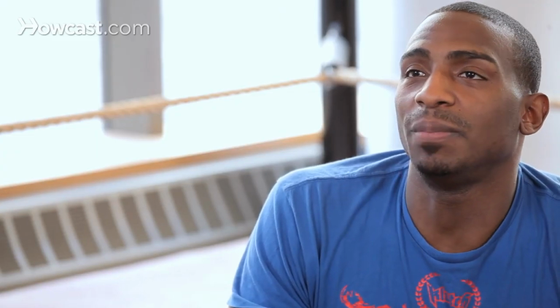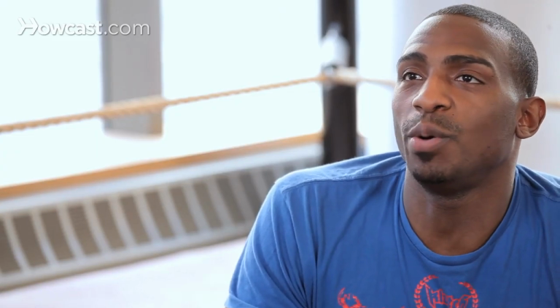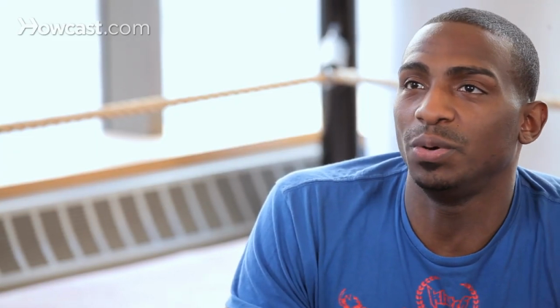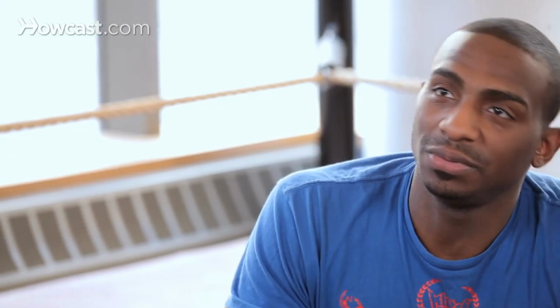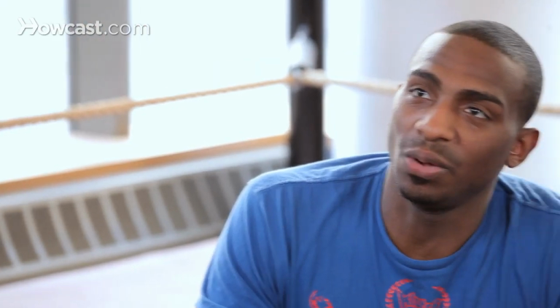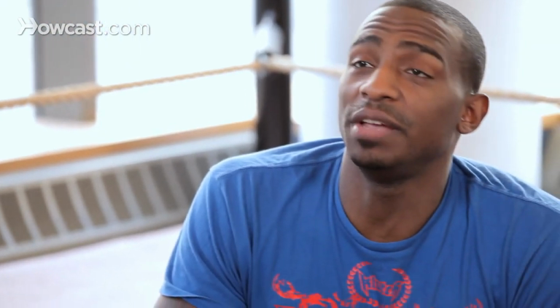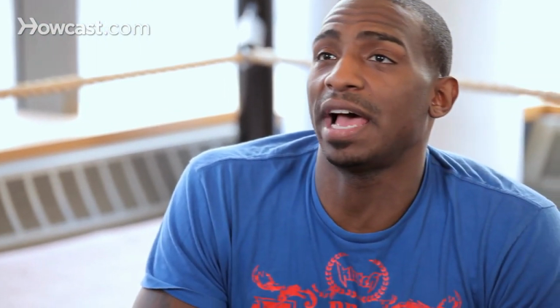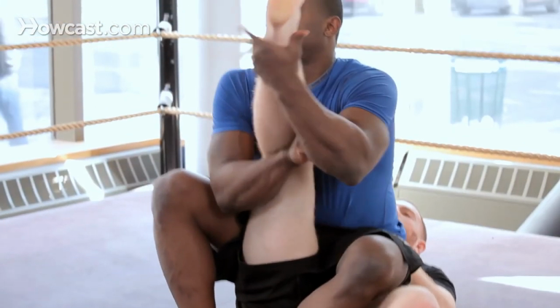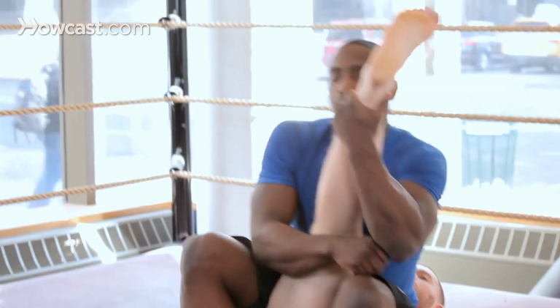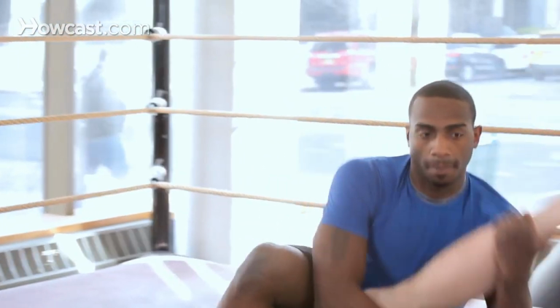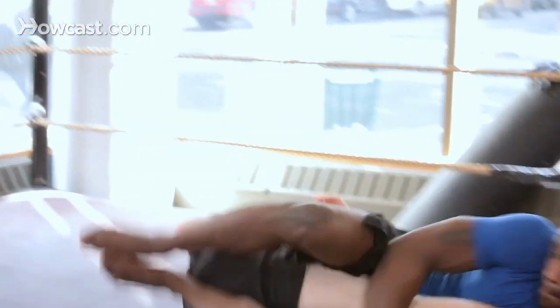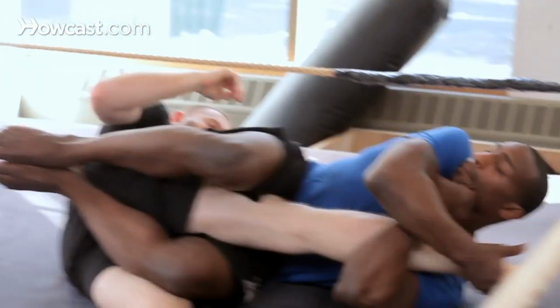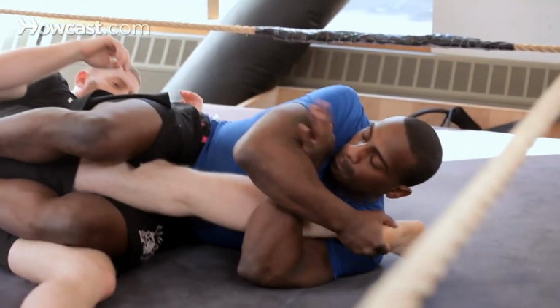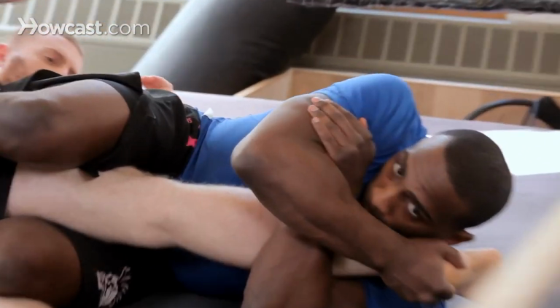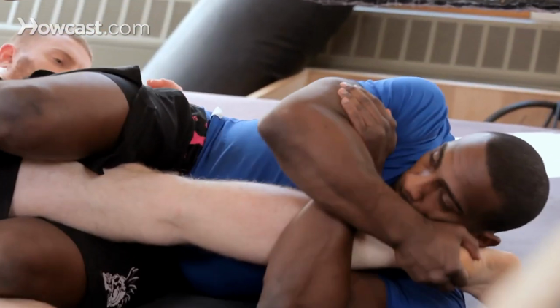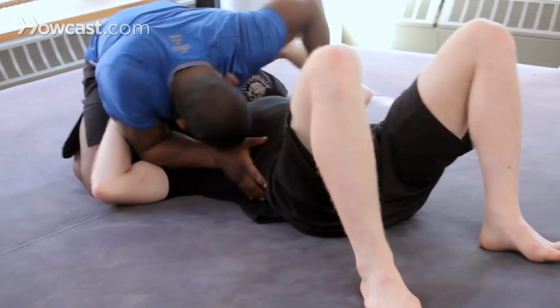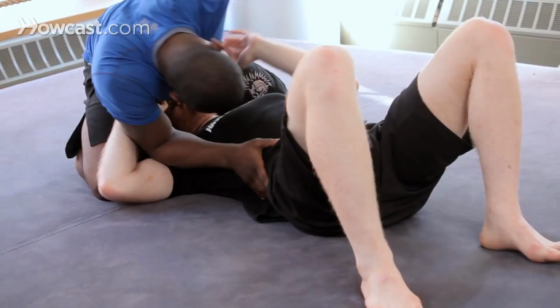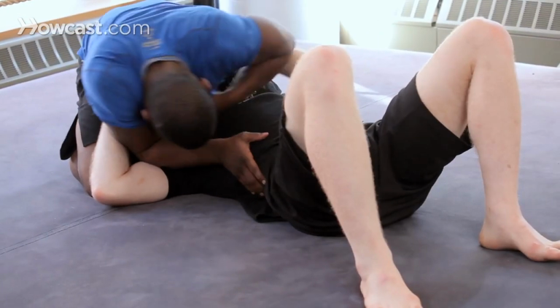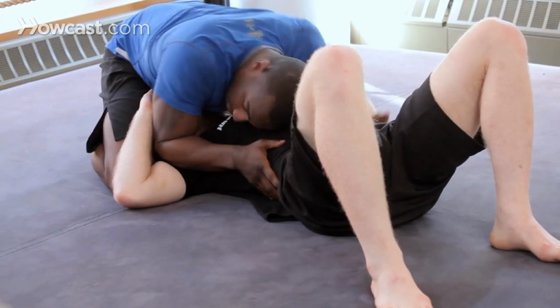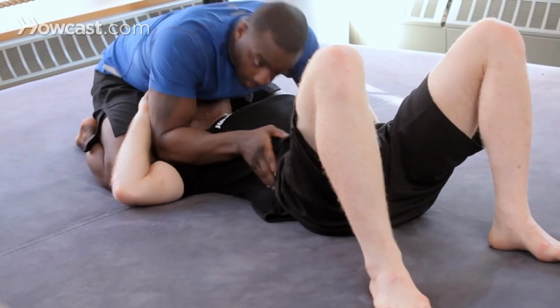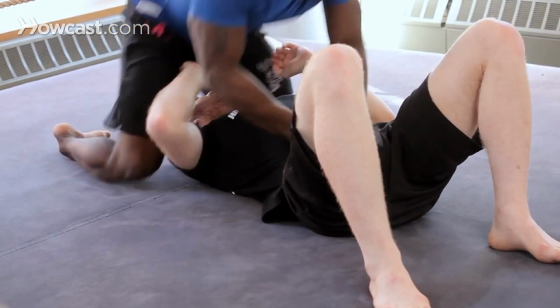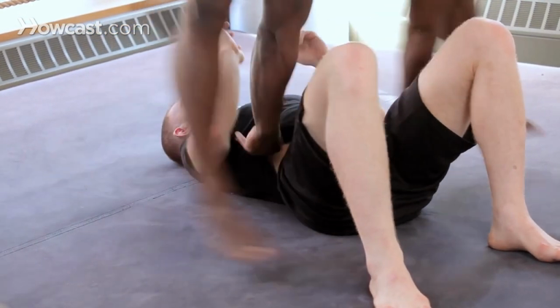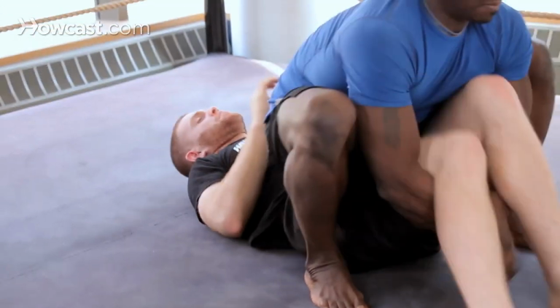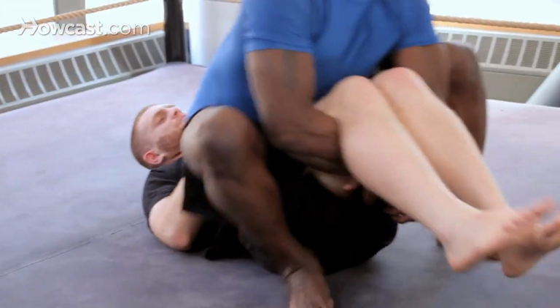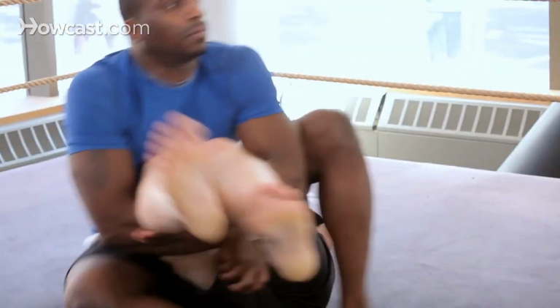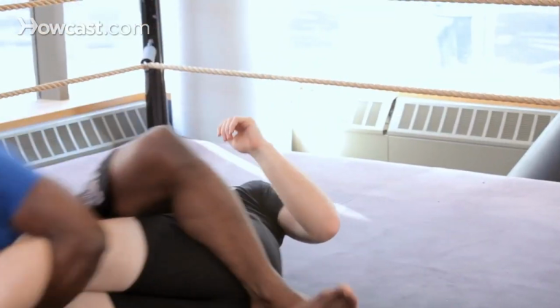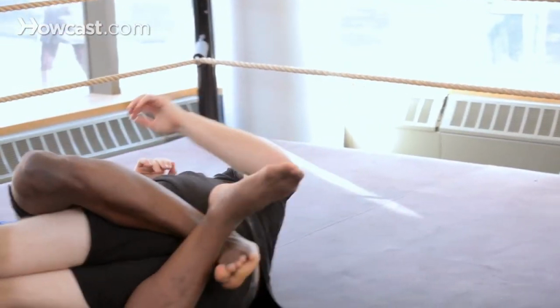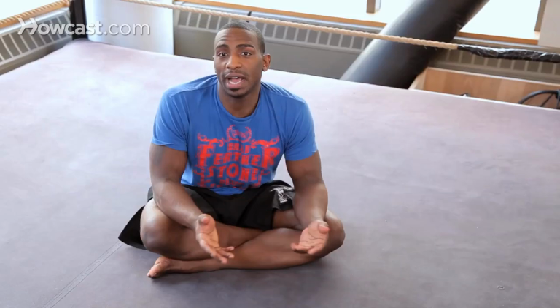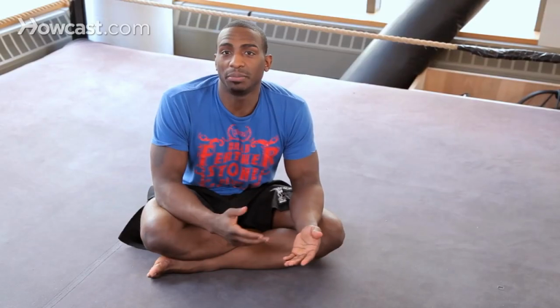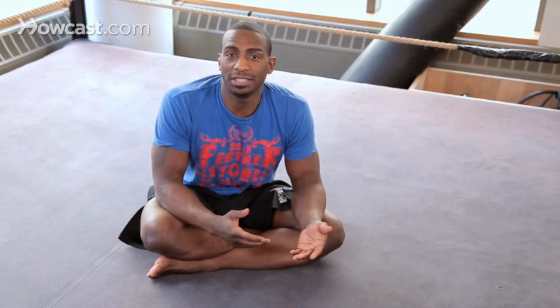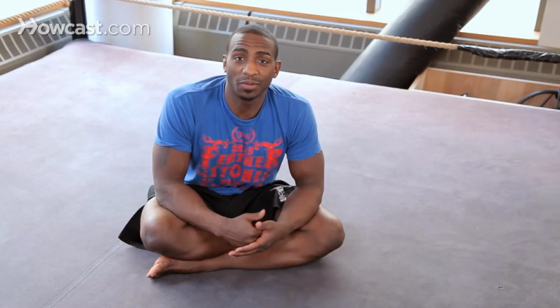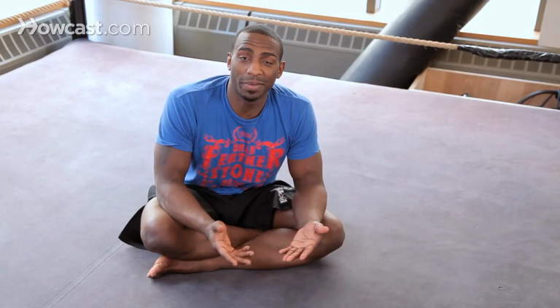Somebody told me to go to the local gym and ask for MMA. So I got in, I see a lady at the front, and I'm thinking that this lady is MMA — first name Emma, last name May. So I said, hi, I'm Brad Desir, I'm looking for MMA.